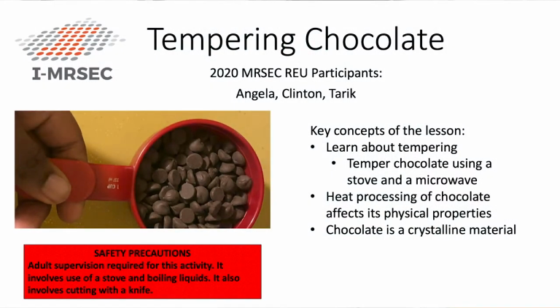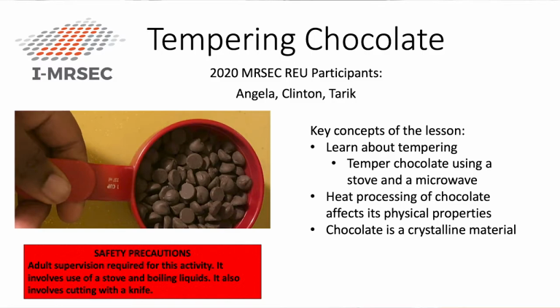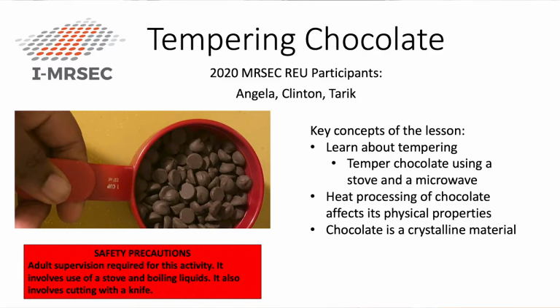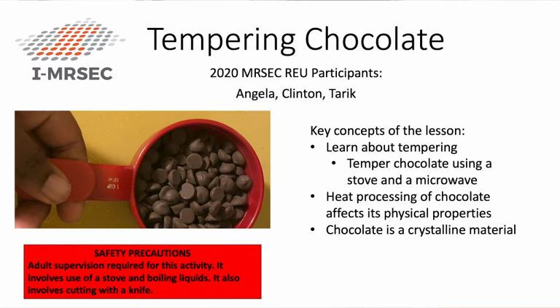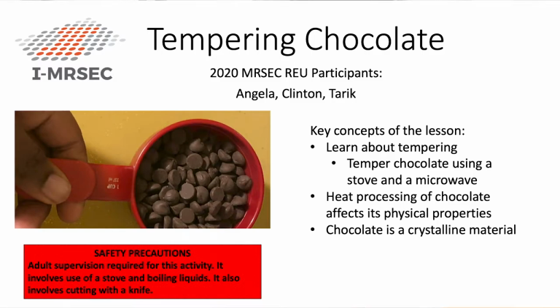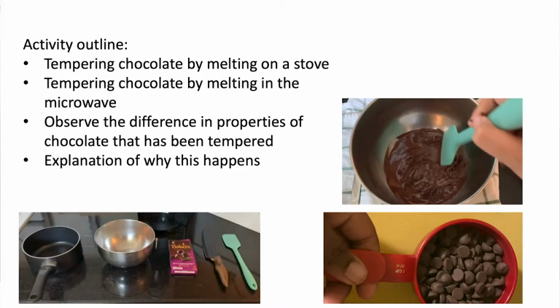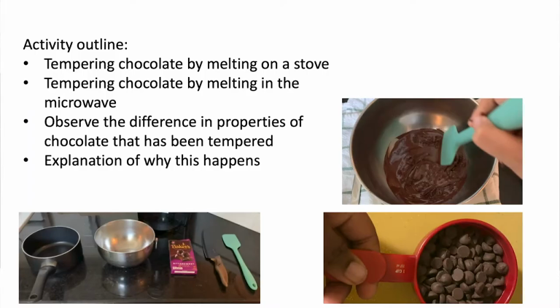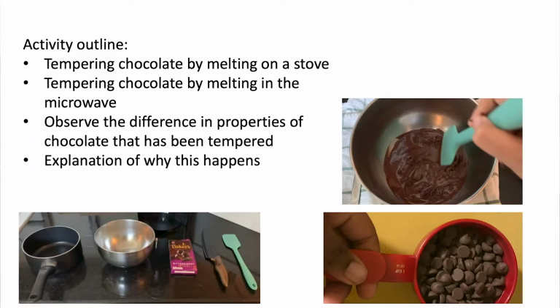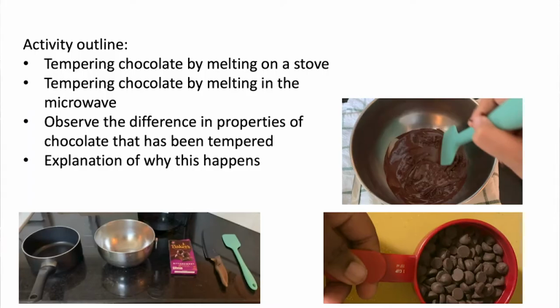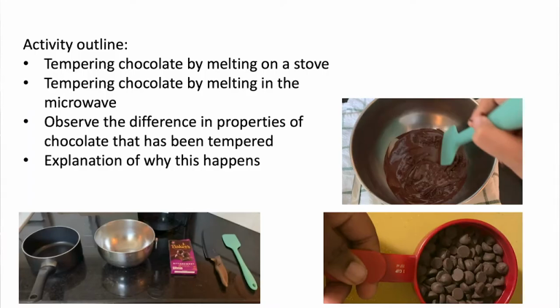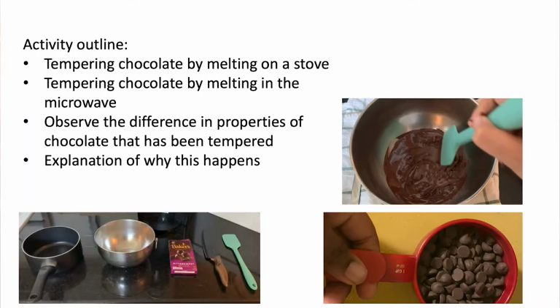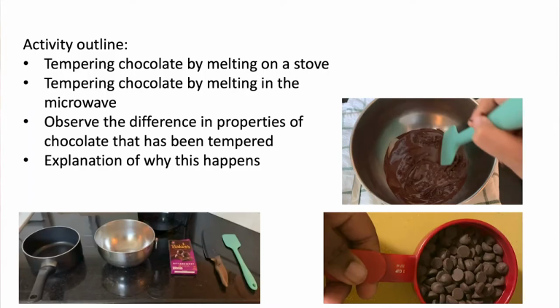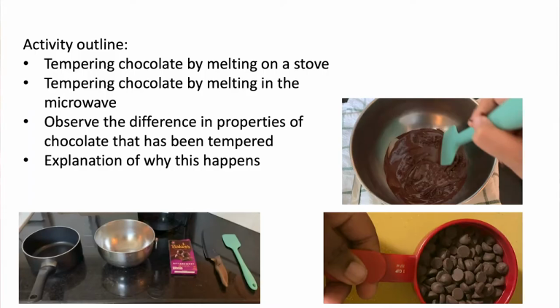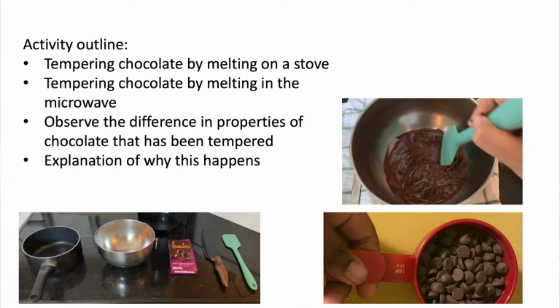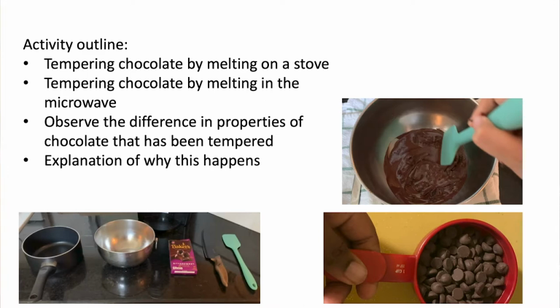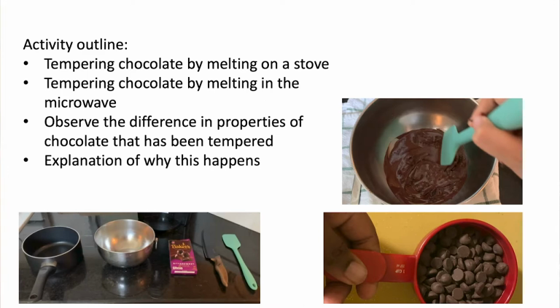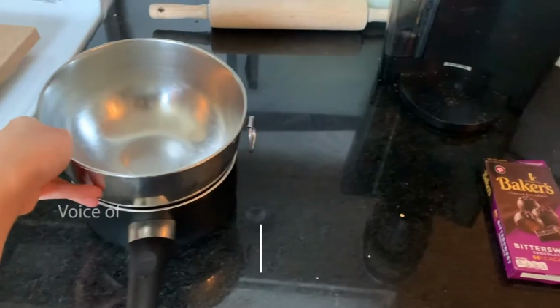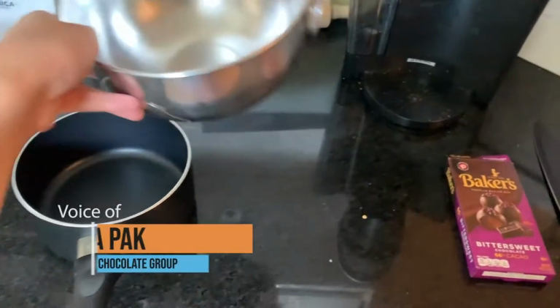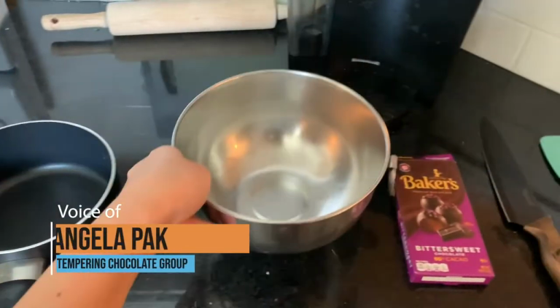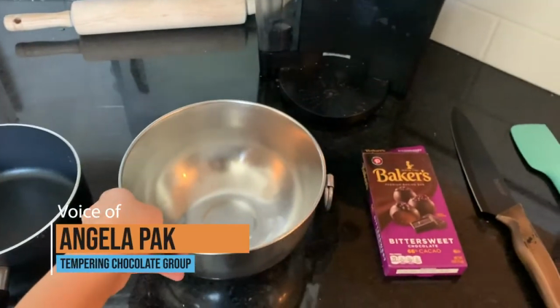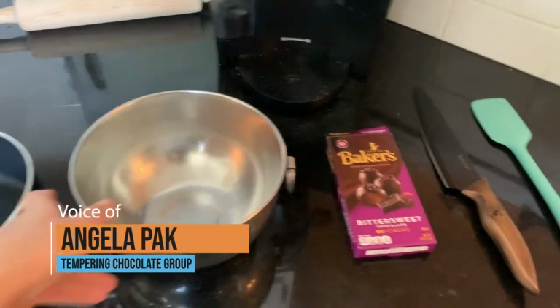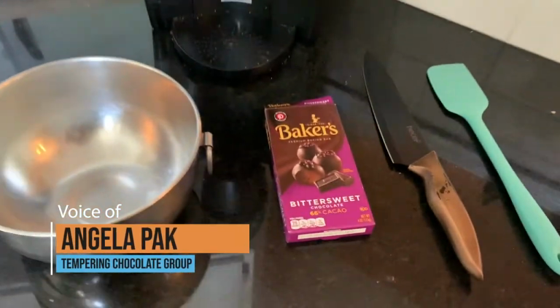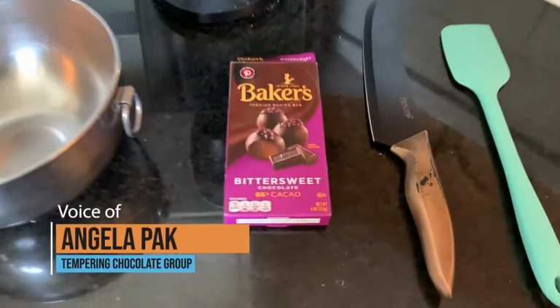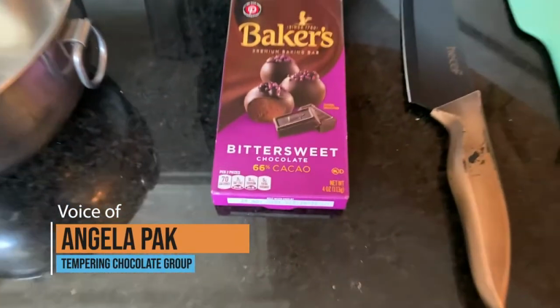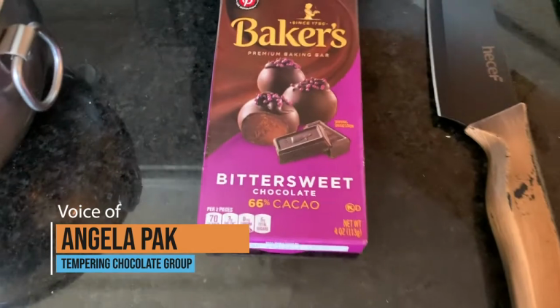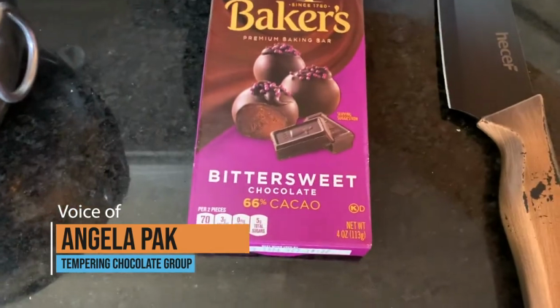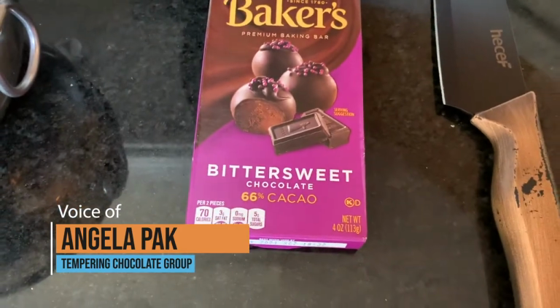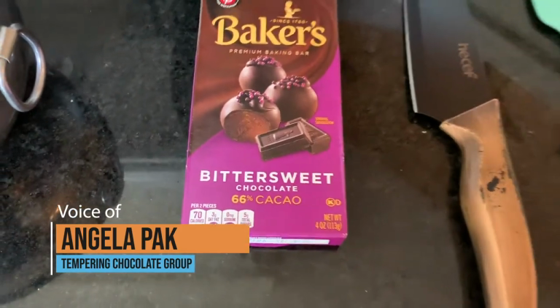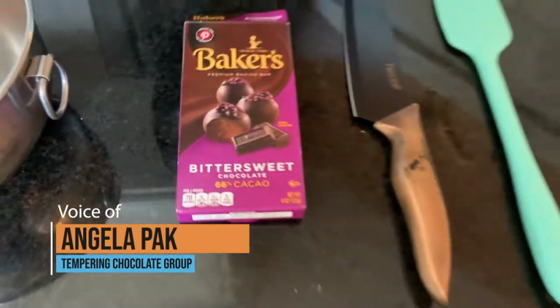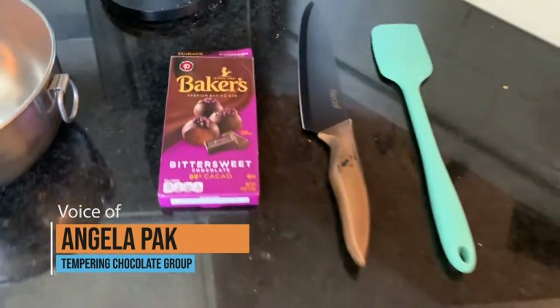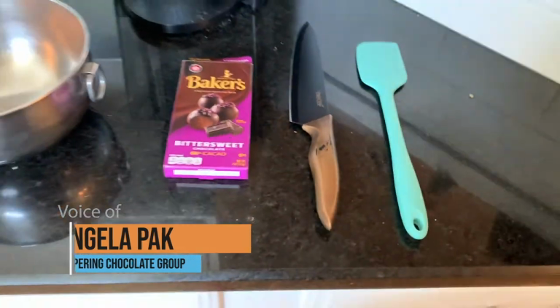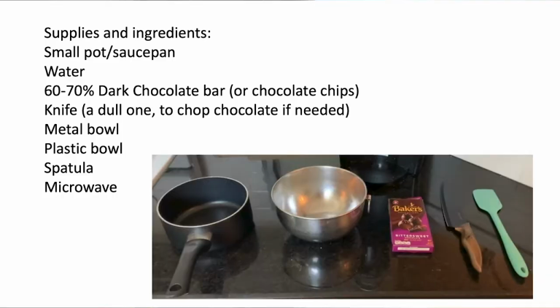For this project, there are five main materials that you'll need: a saucepan or pot to get some water boiling in, a mixing bowl that can fit into your saucepan without falling in, some chocolate that's on the darker side, preferably between 60 to 70 percent, a knife, and a spatula.